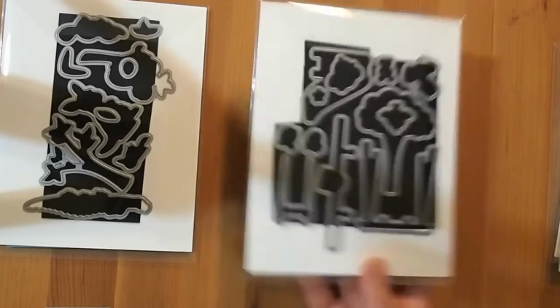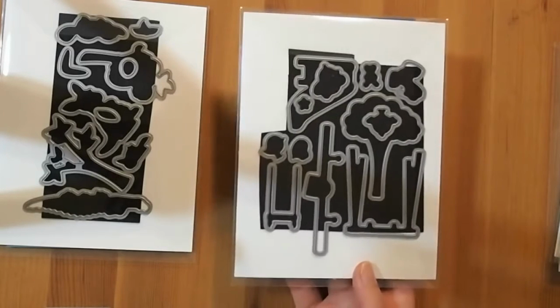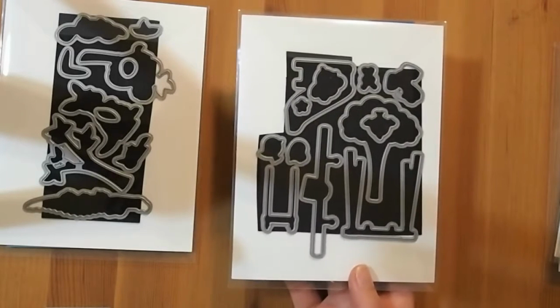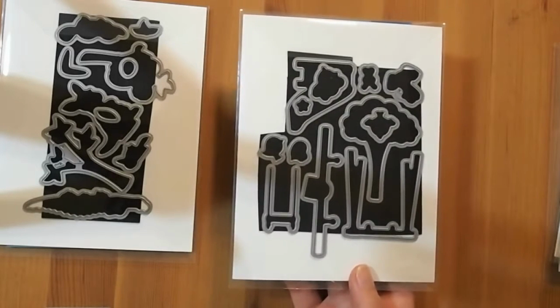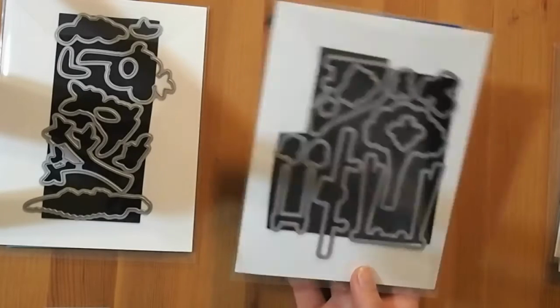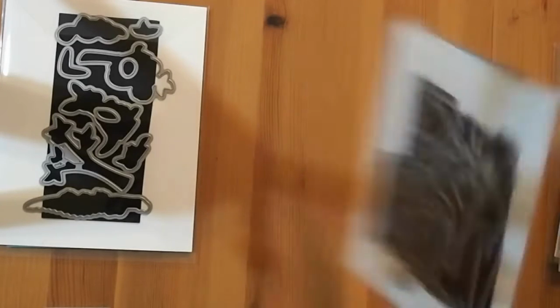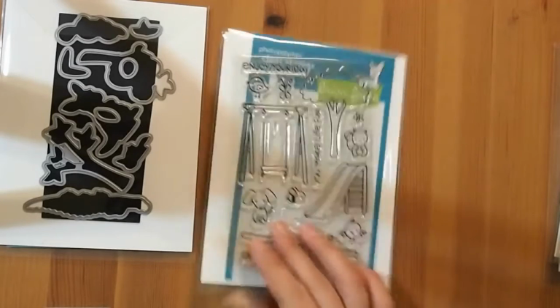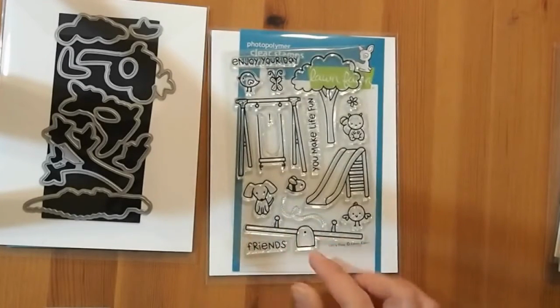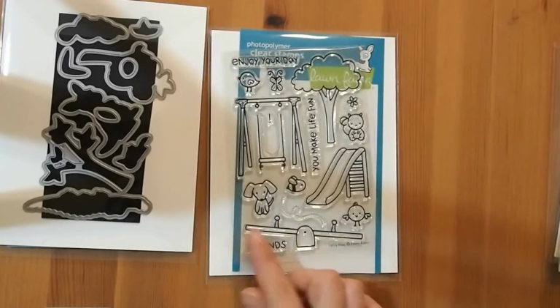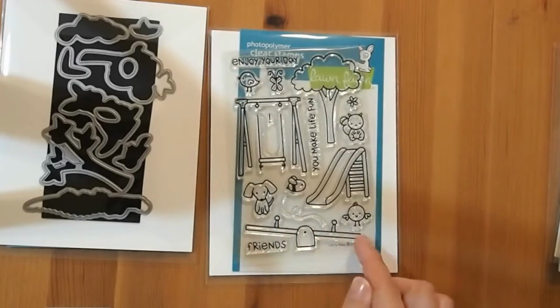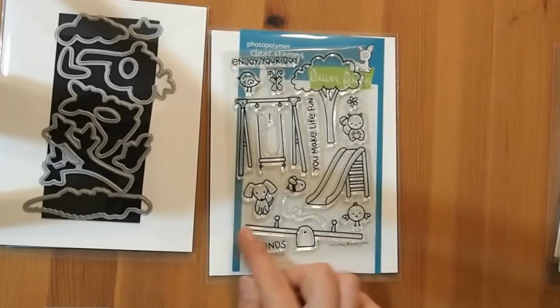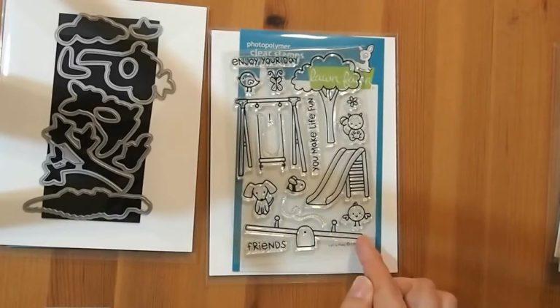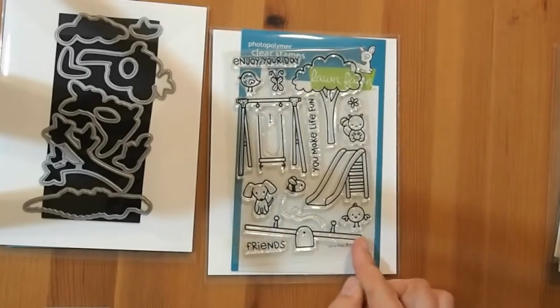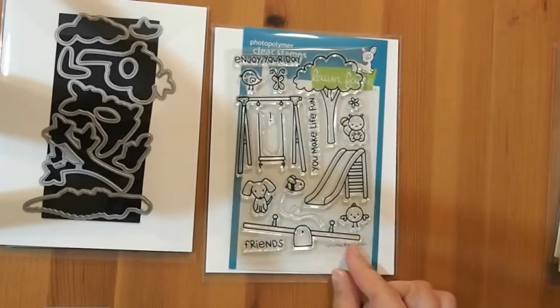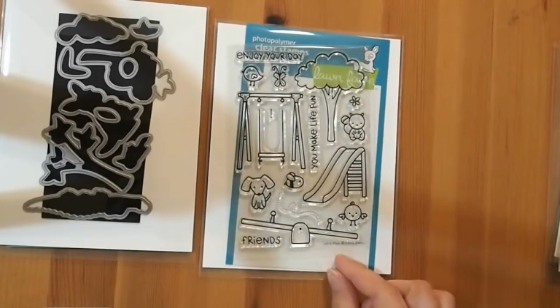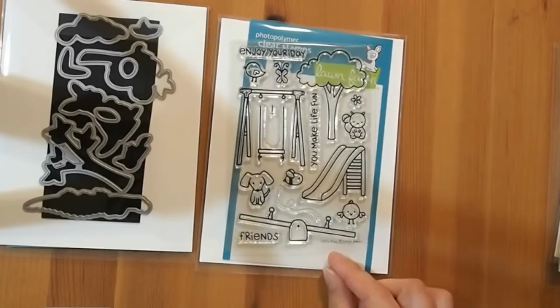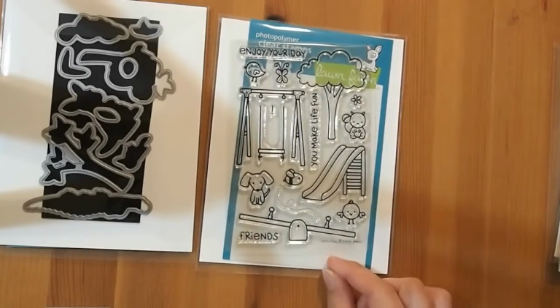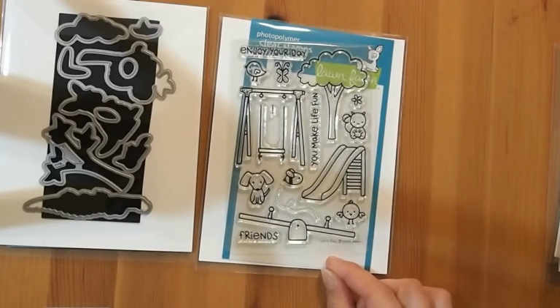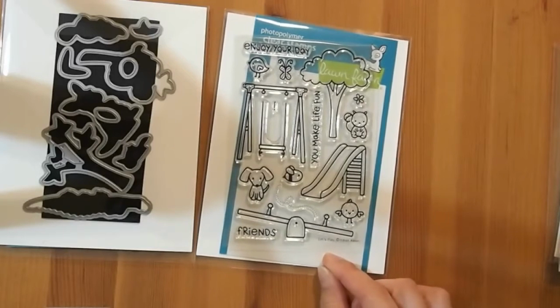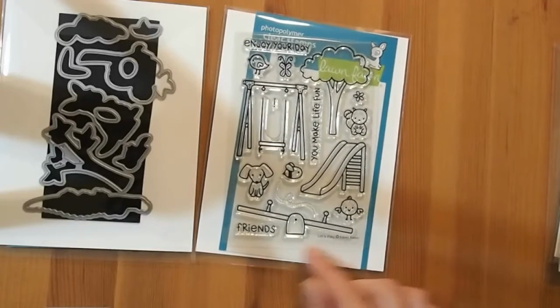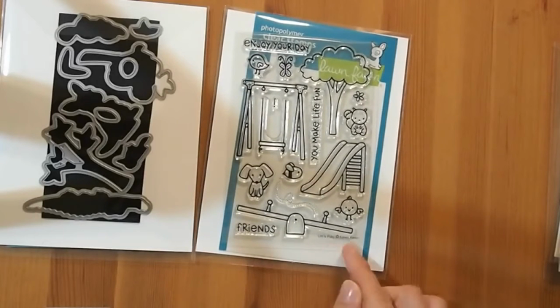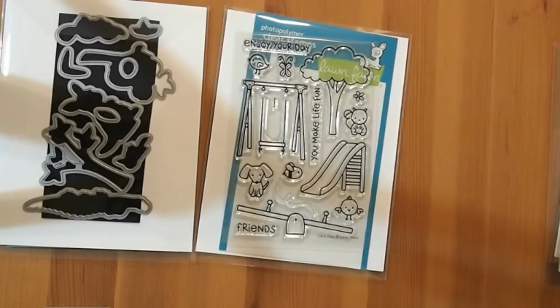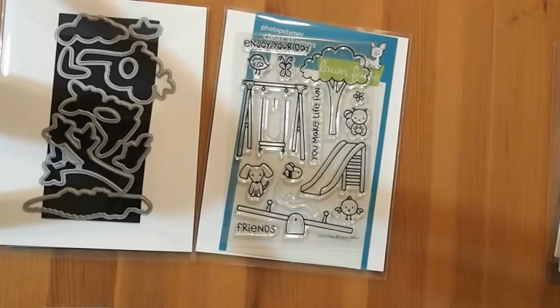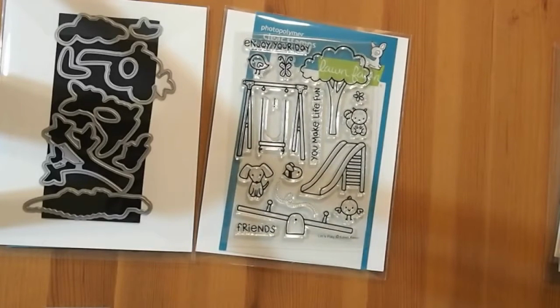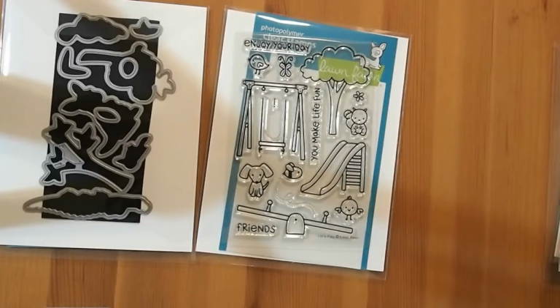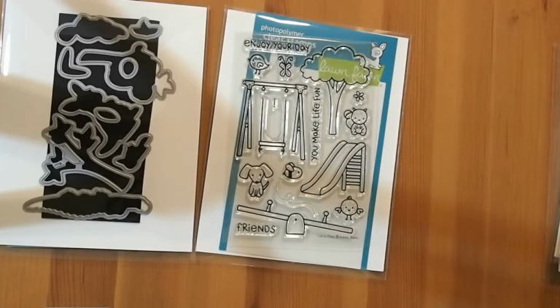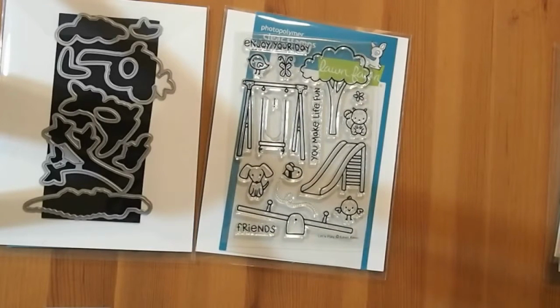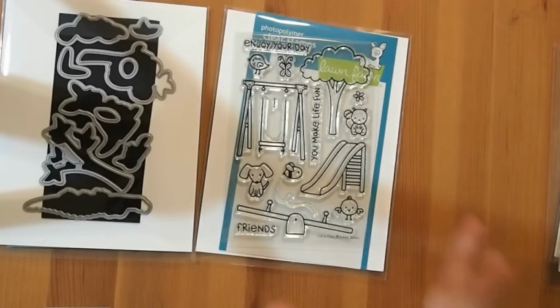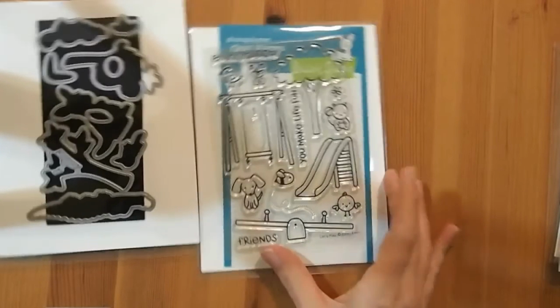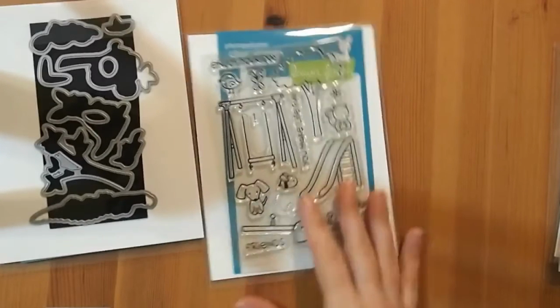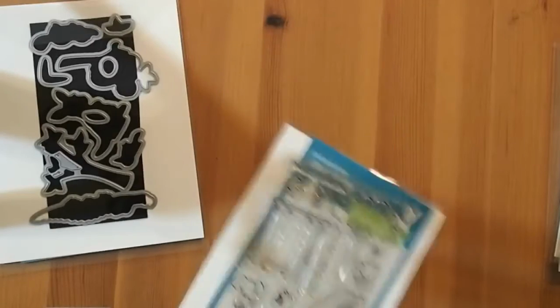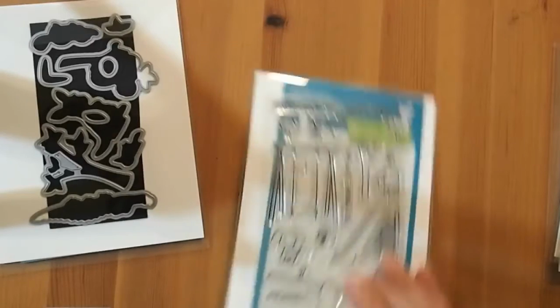I have a lot of cards I want to make with the seesaw too — even something like 'see you soon' with a seesaw theme, so I think that's great.